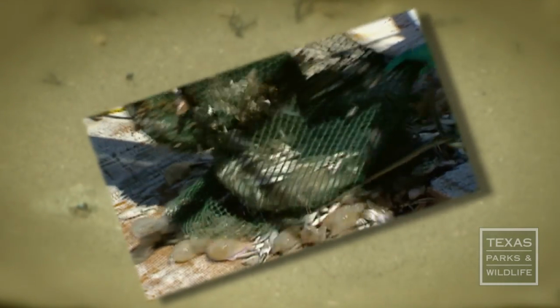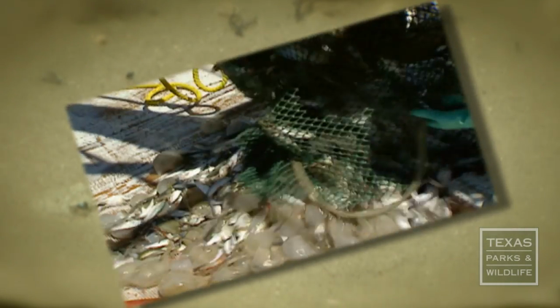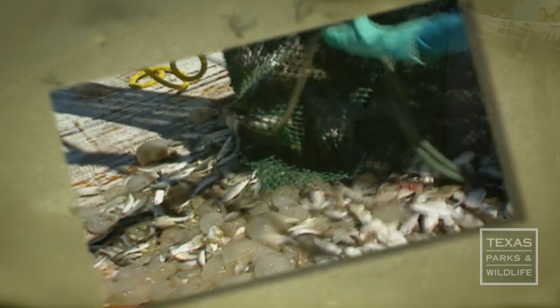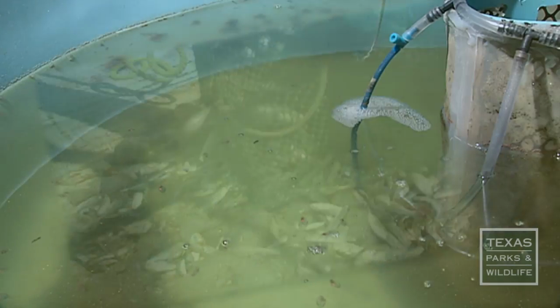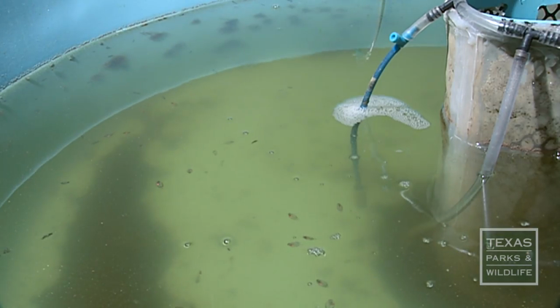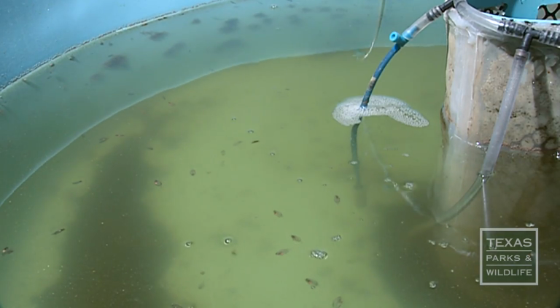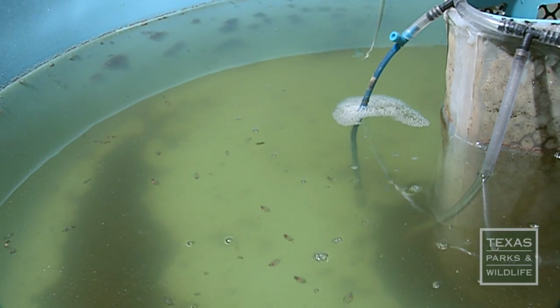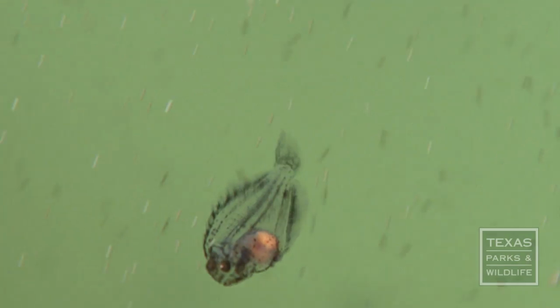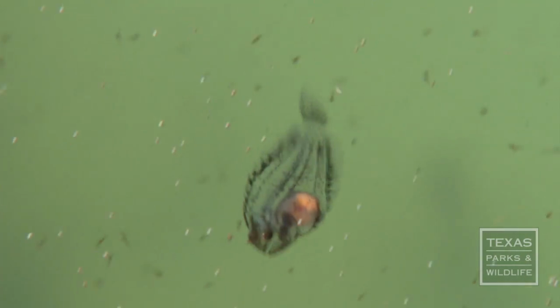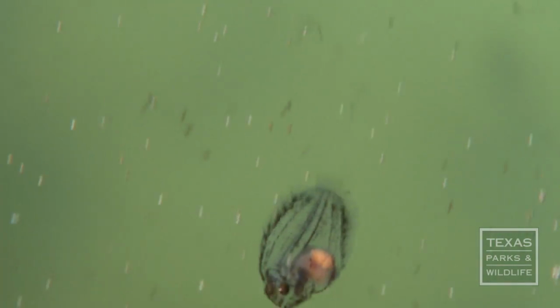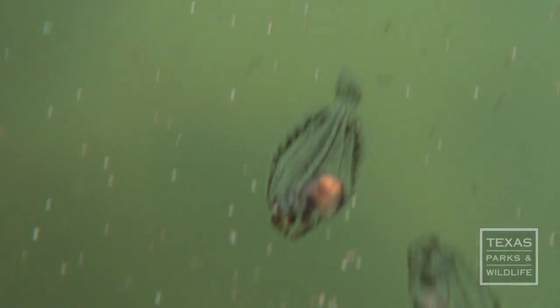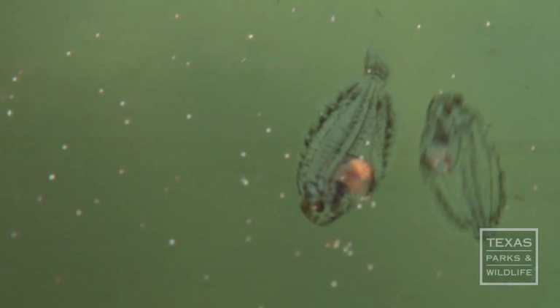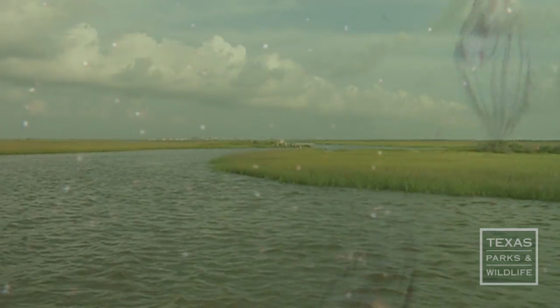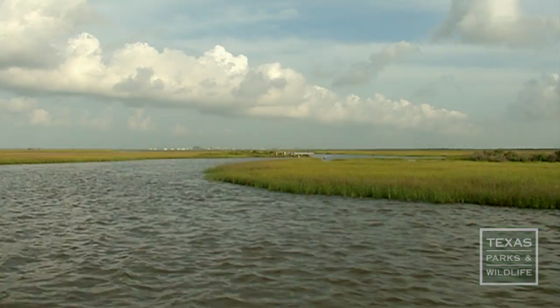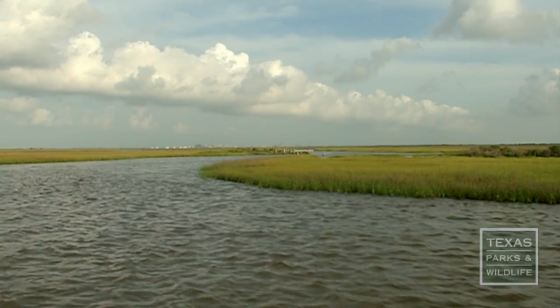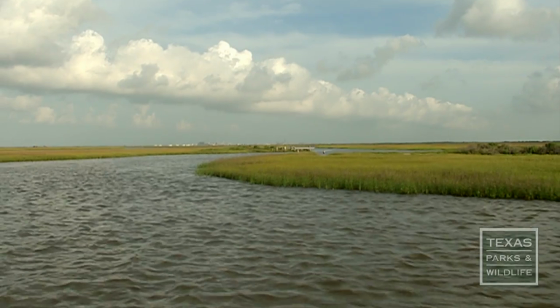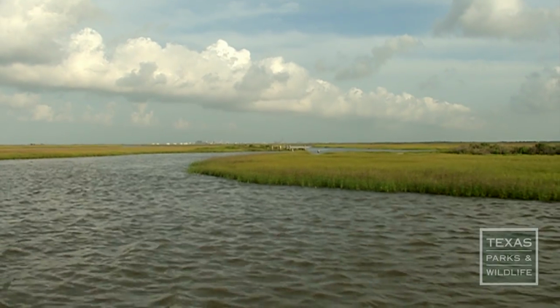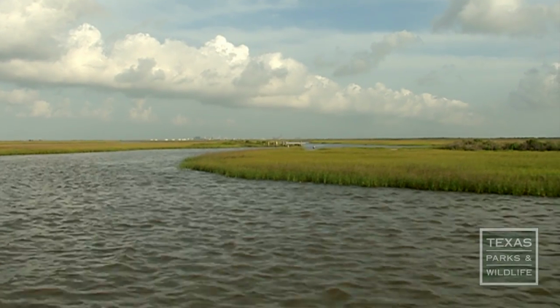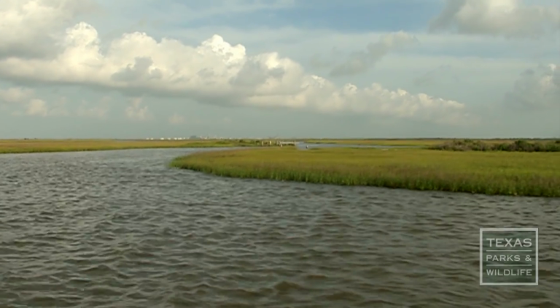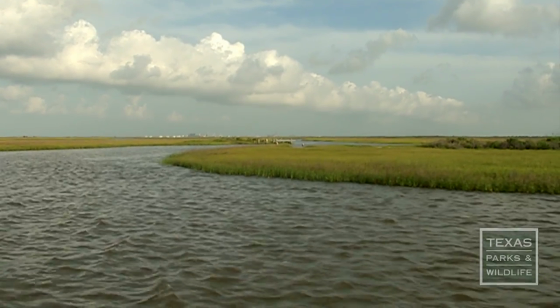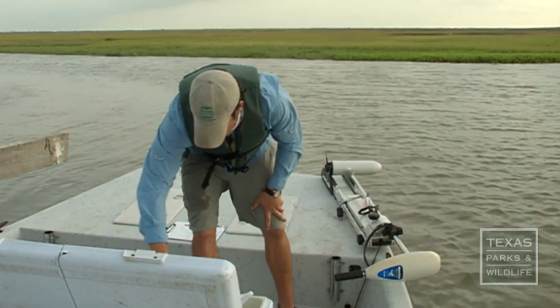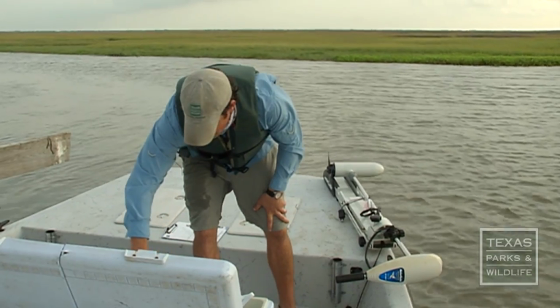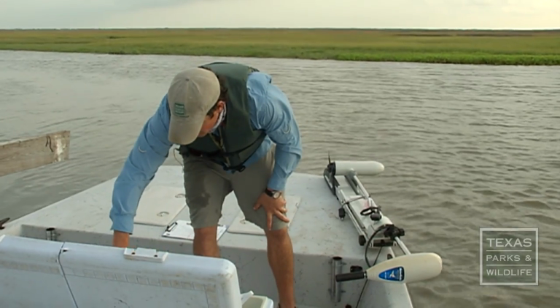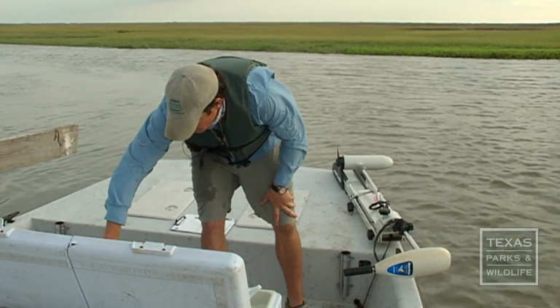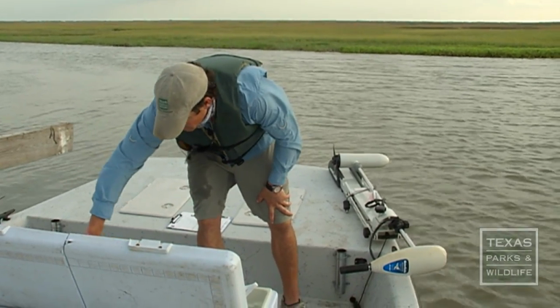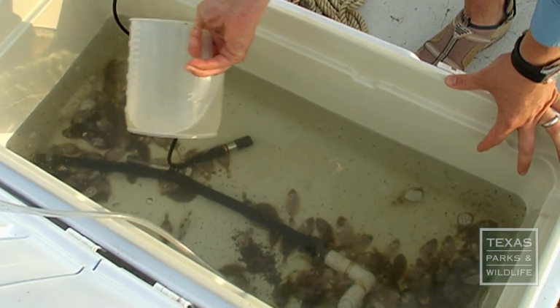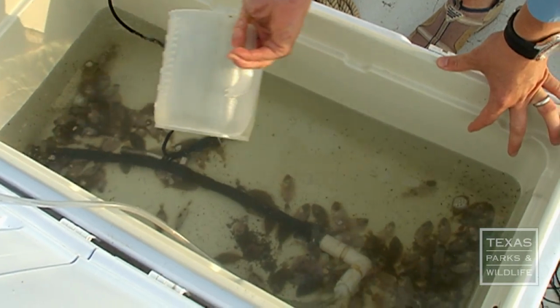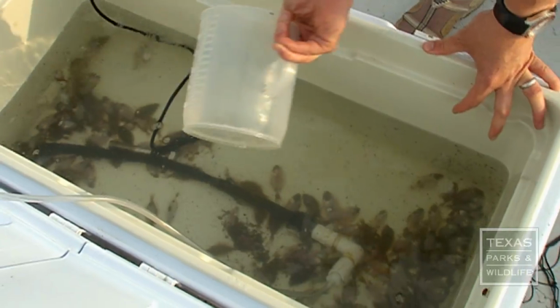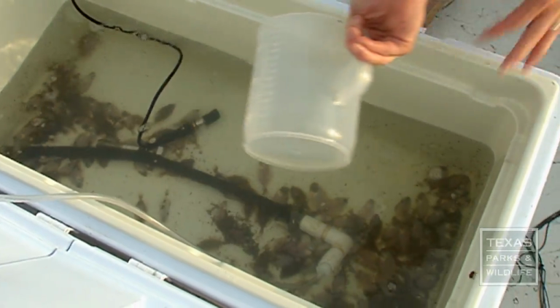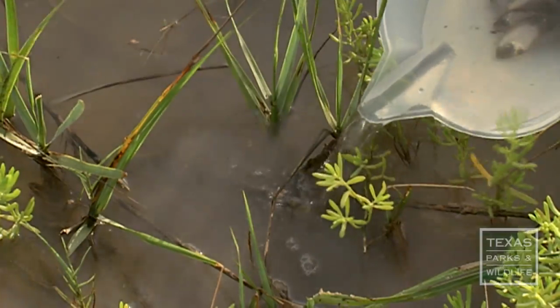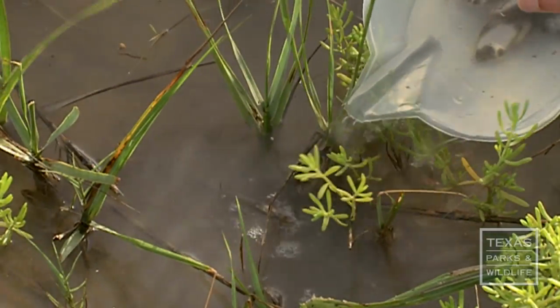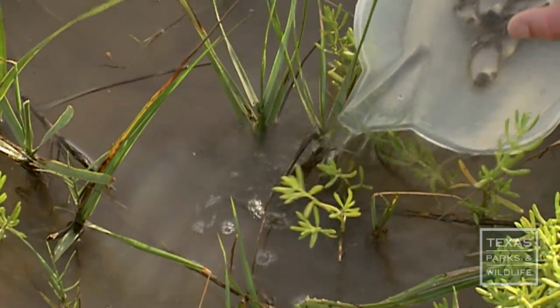Coastal fish hatcheries use brood stock to produce thousands of small flounder that will eventually go back into the bays. If we're able to stock fish into areas that are needed, then that is just another additional tool that can help the population recover.